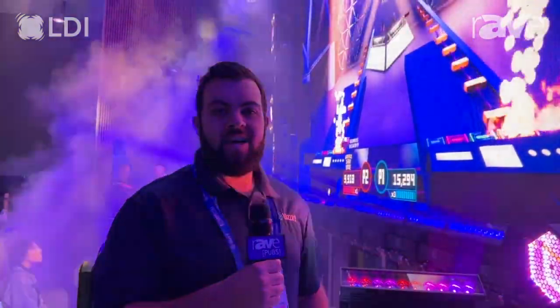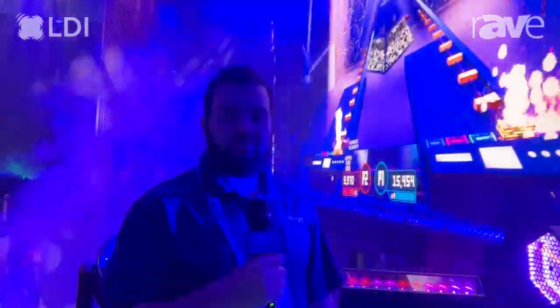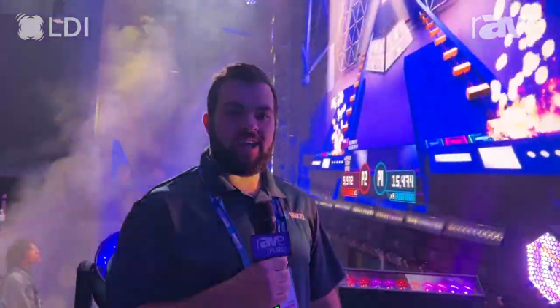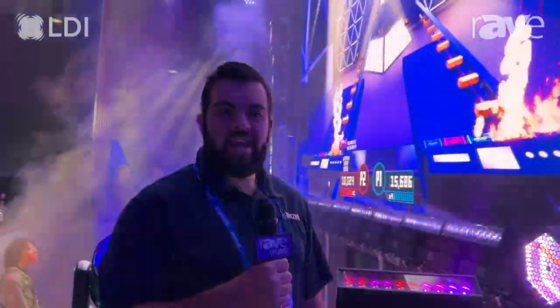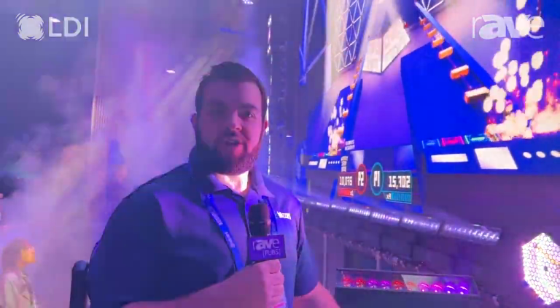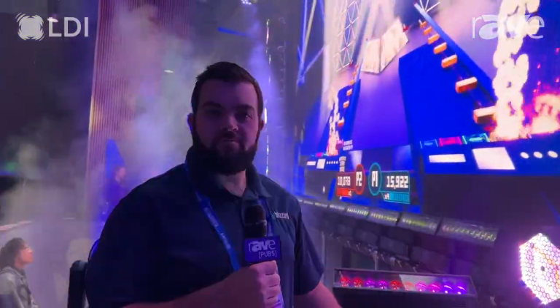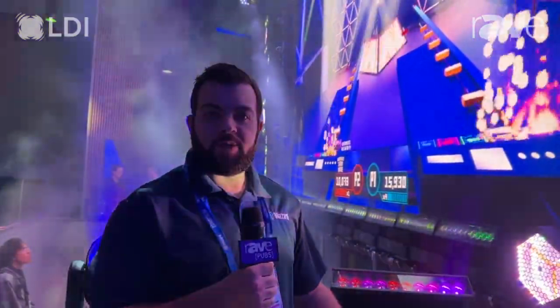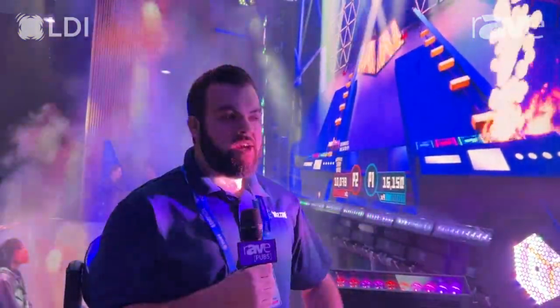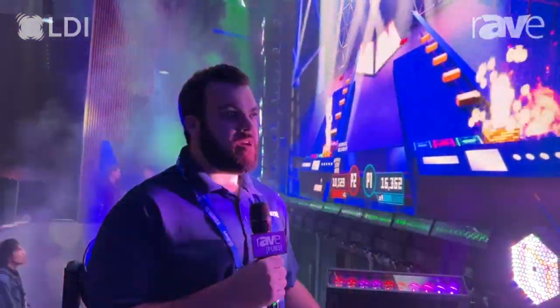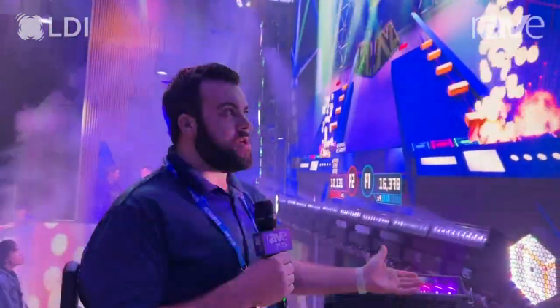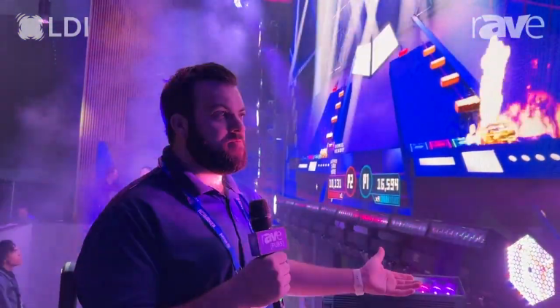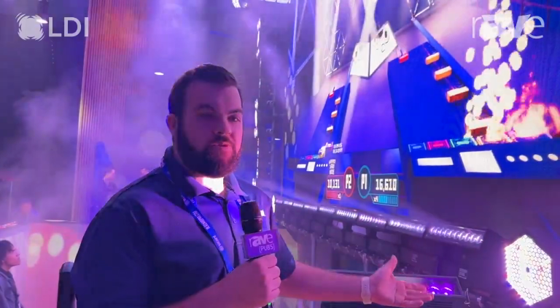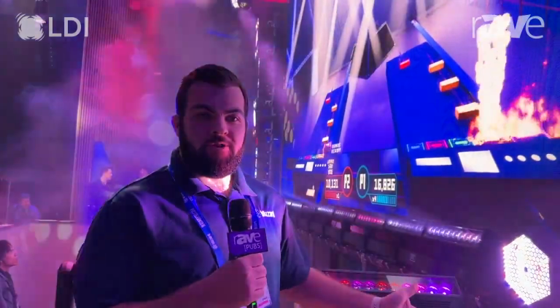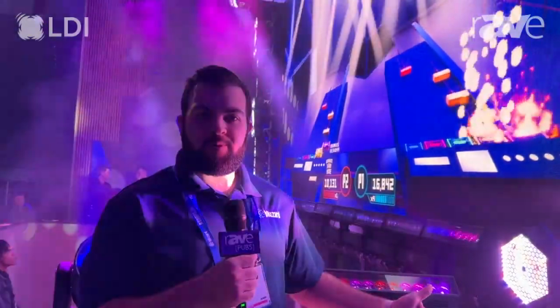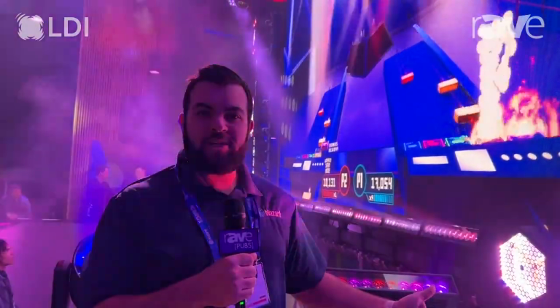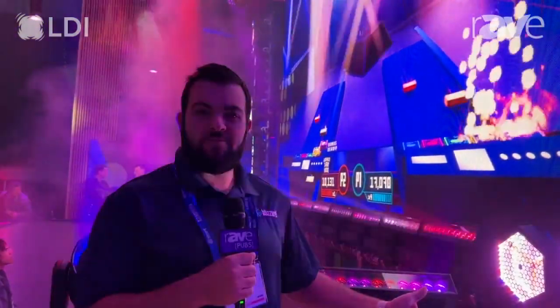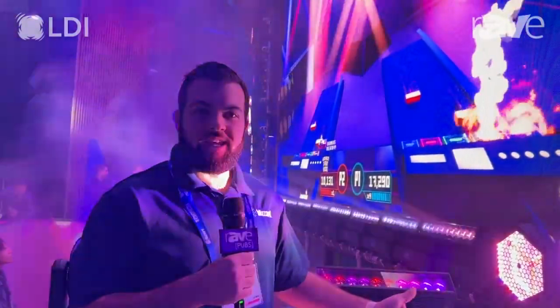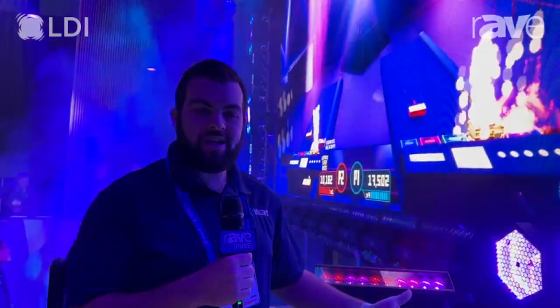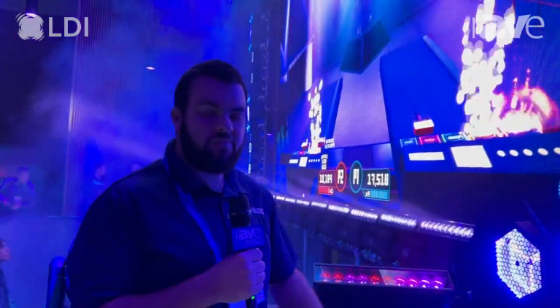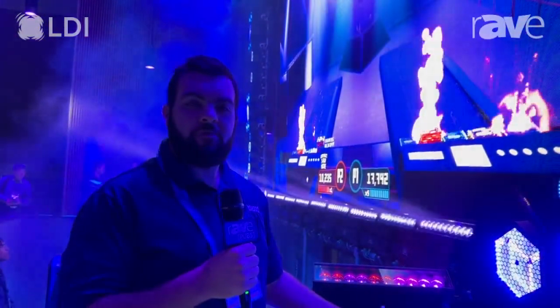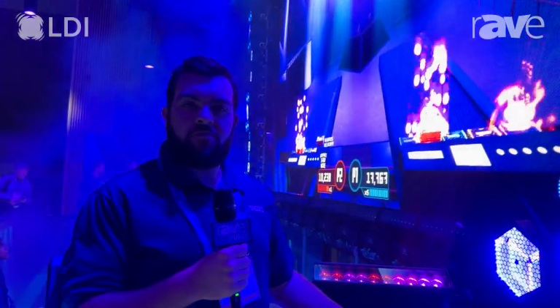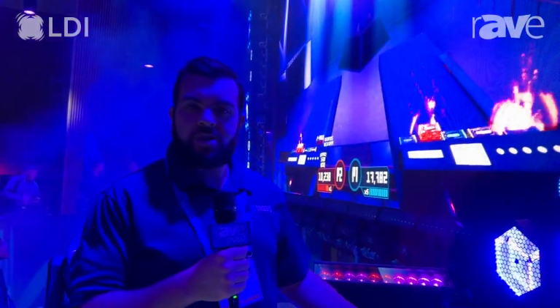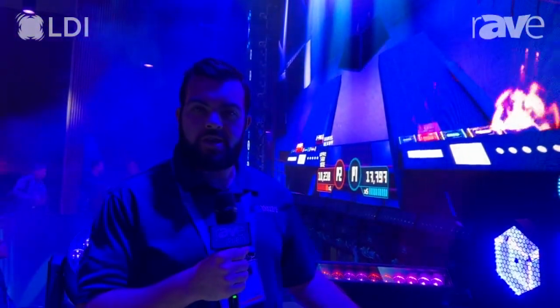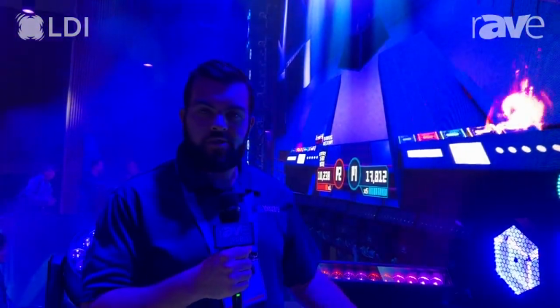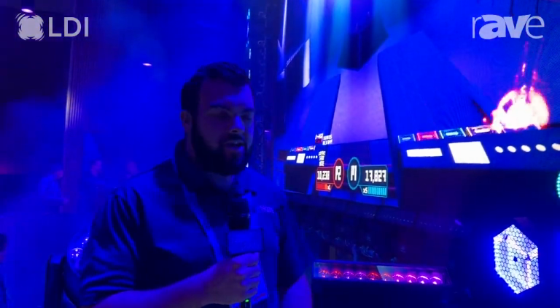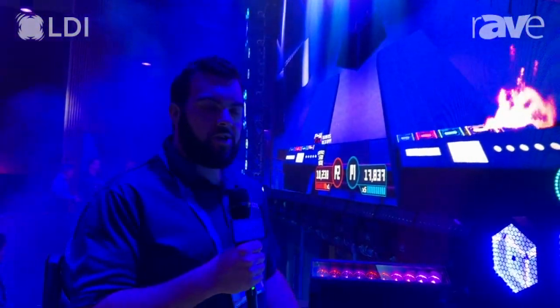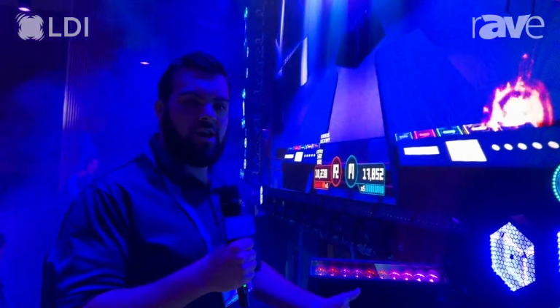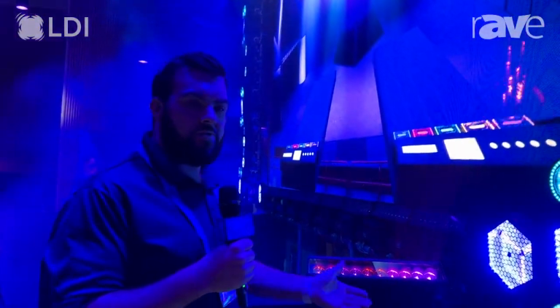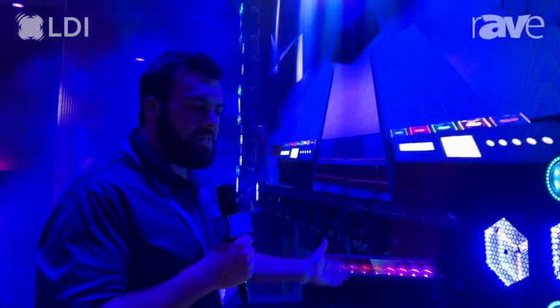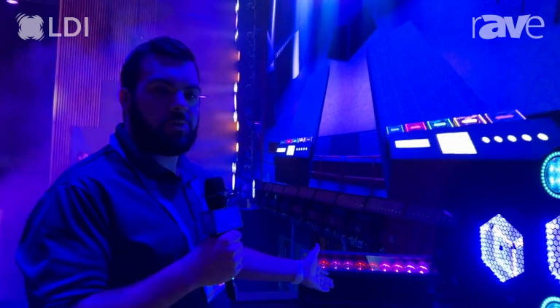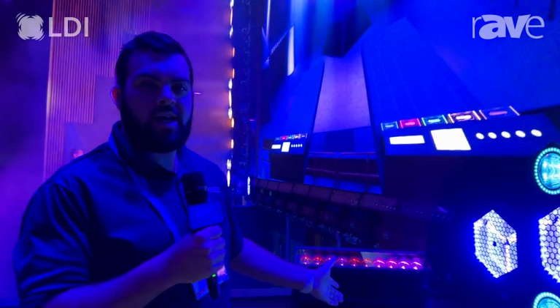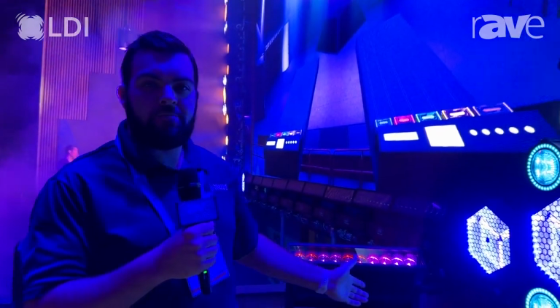Hey everybody, Andrew here from Blizzard. We're at the Blizzard booth — your mom's basement from the 70s. We've got a couple new fixtures that we'd like to show you, starting off with the Mystical Z IP.